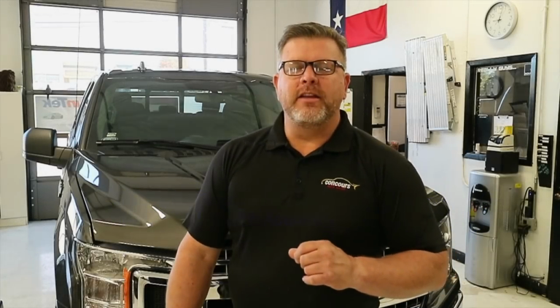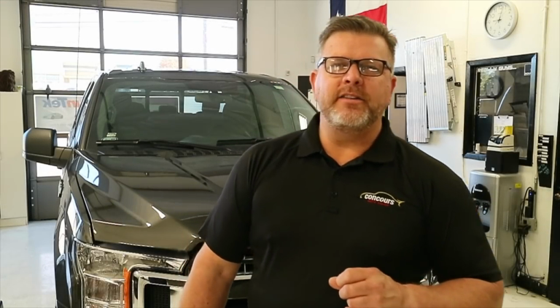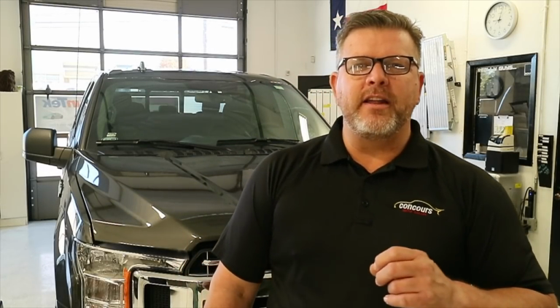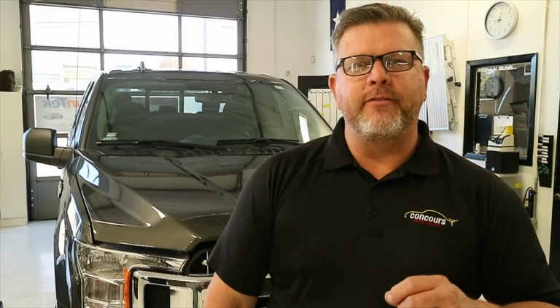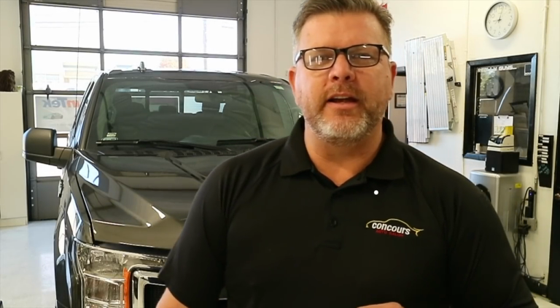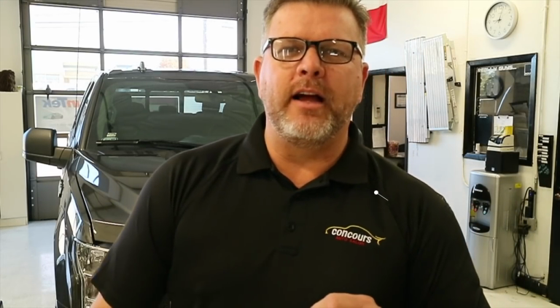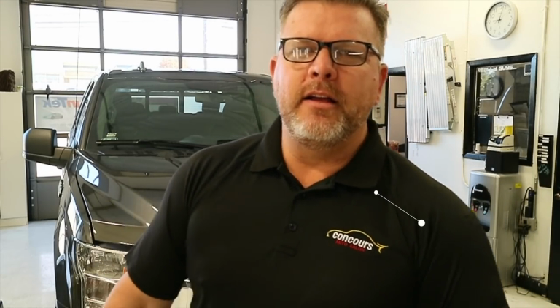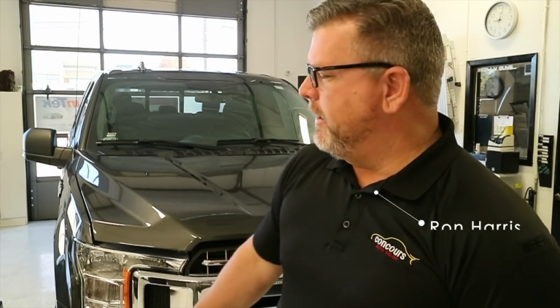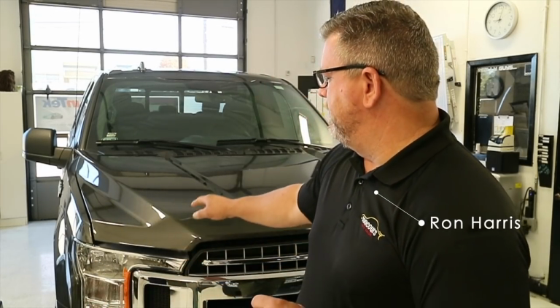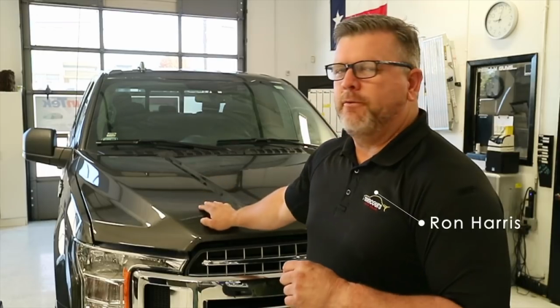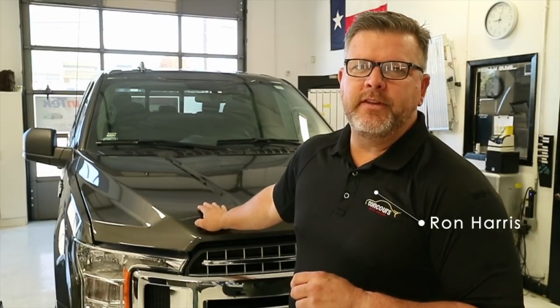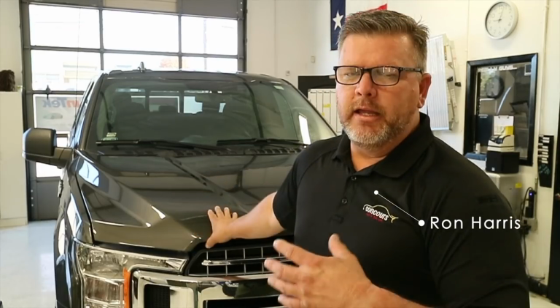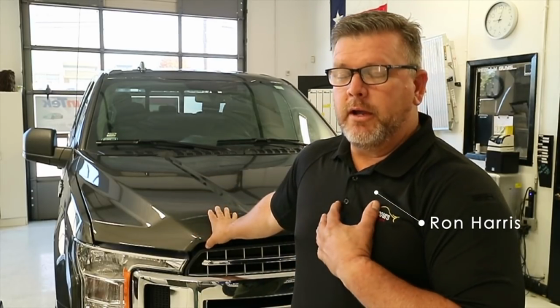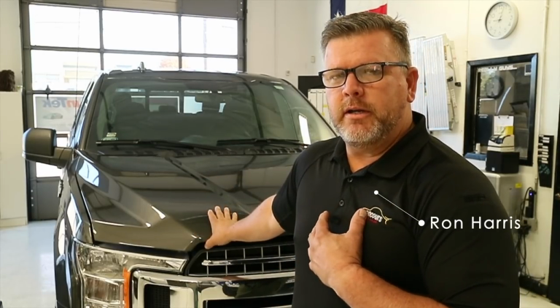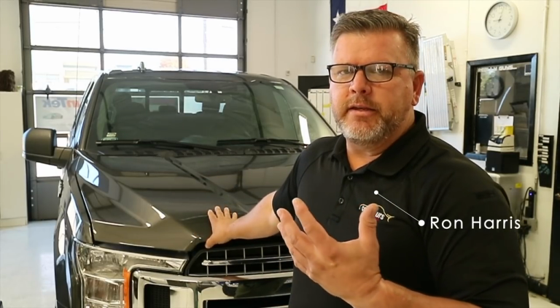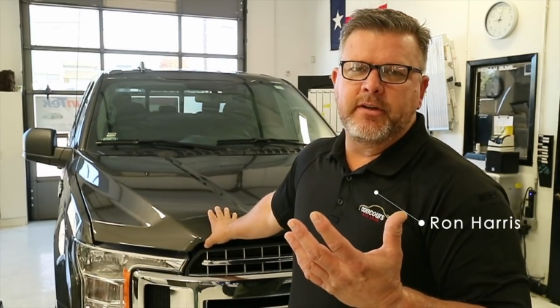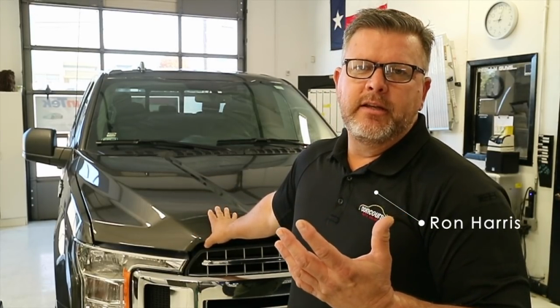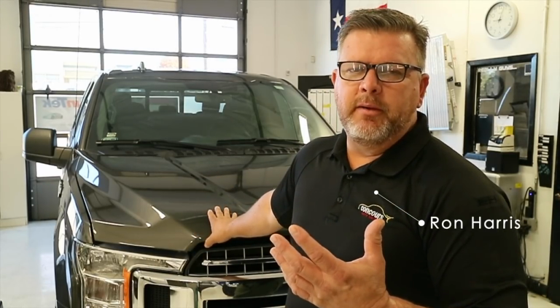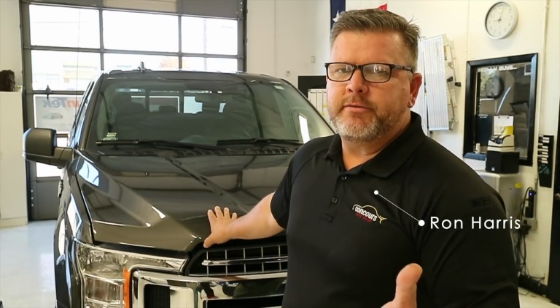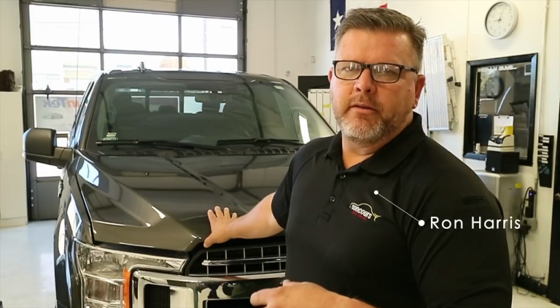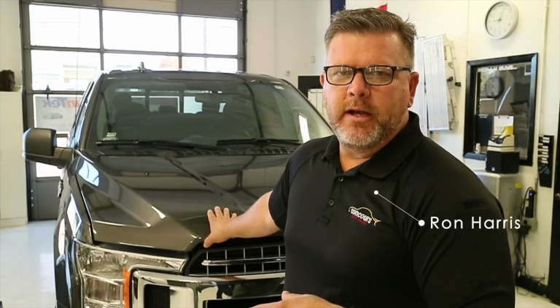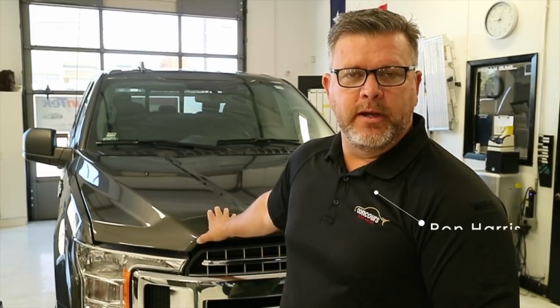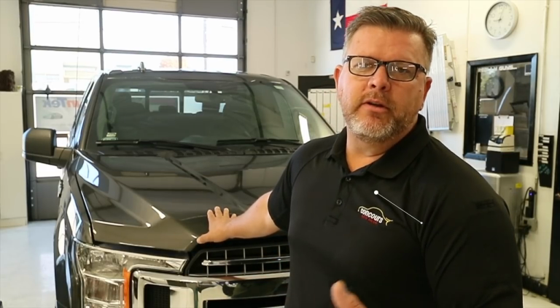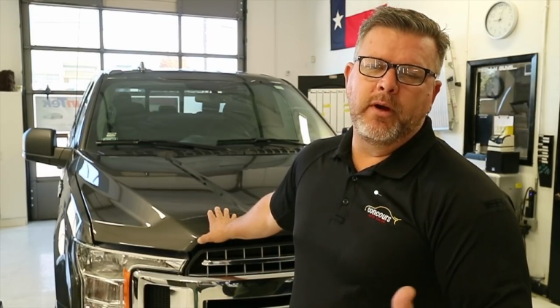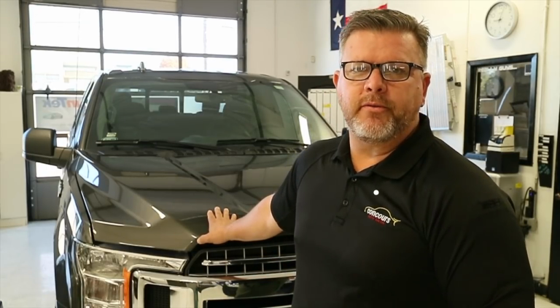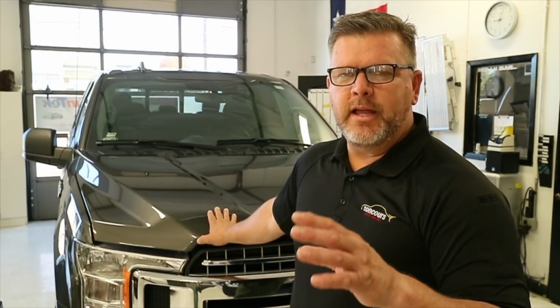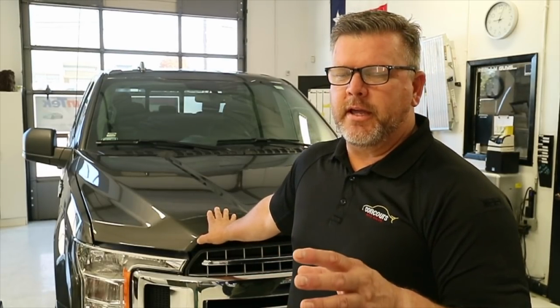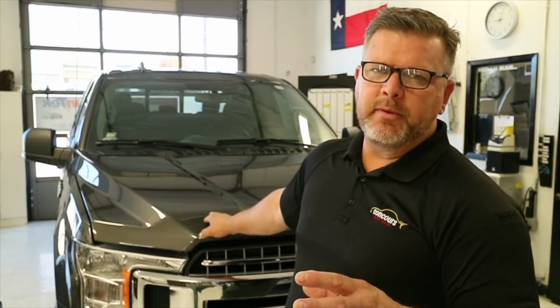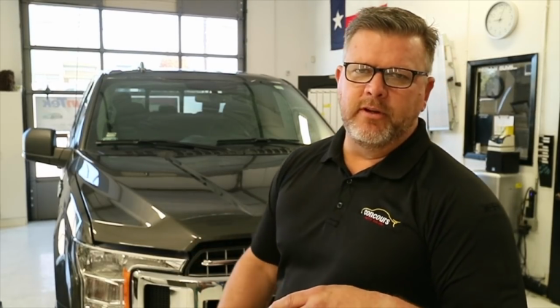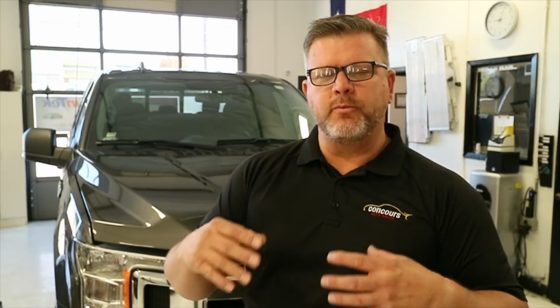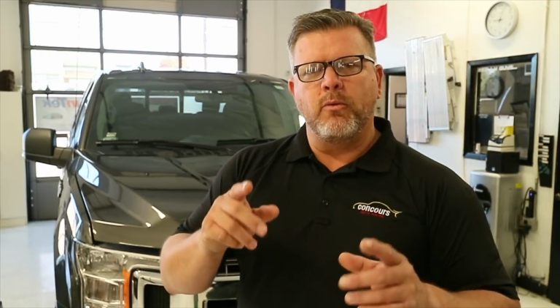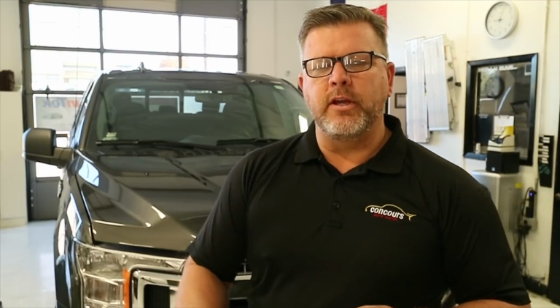Okay guys, I've got another video for you. Here behind me is an F-150. The way we do it is not necessarily the best way or the right way — it's the way that works for us. And that's kind of what paint protection film is: it's what works for you and your environment.